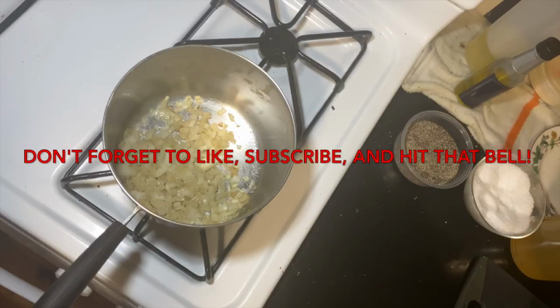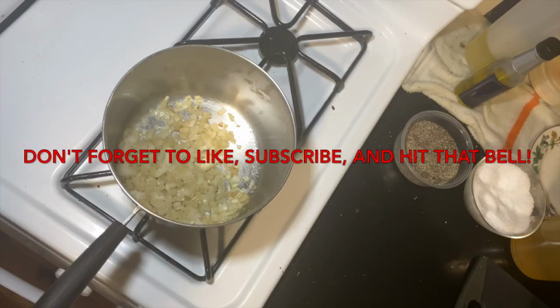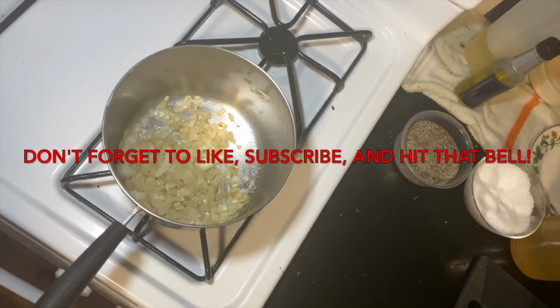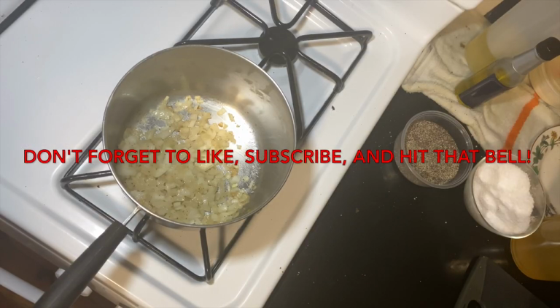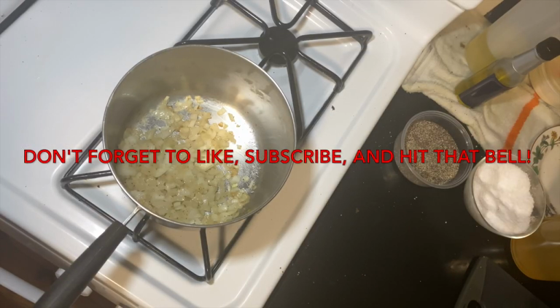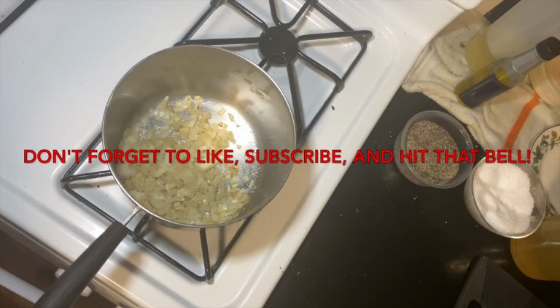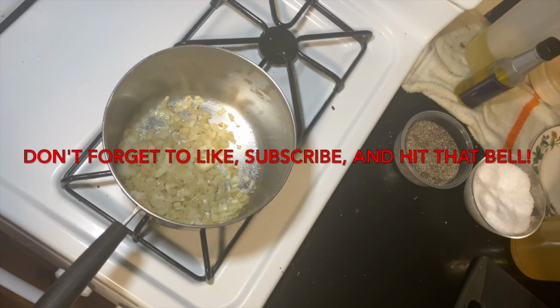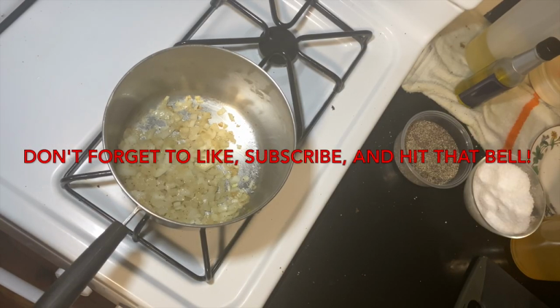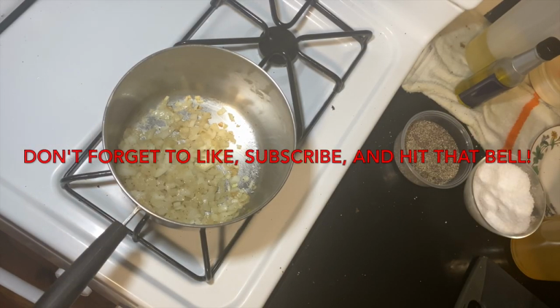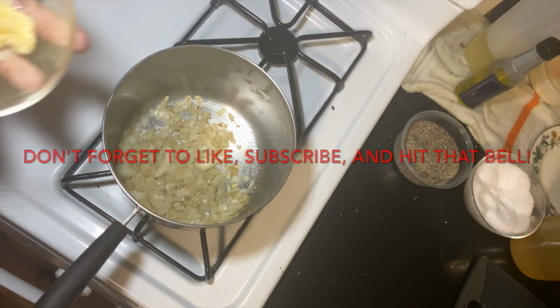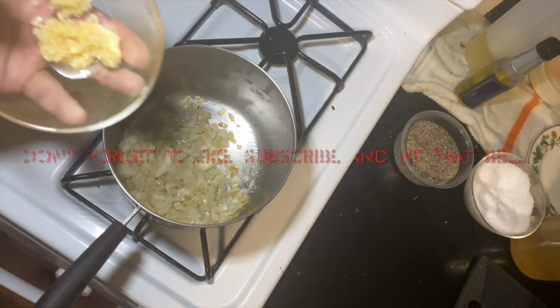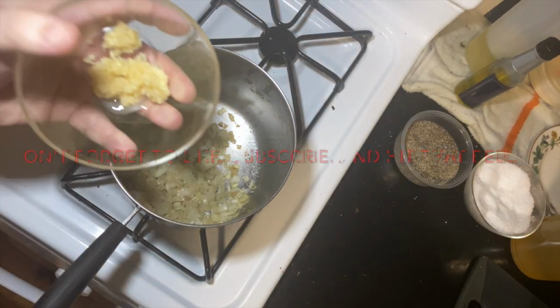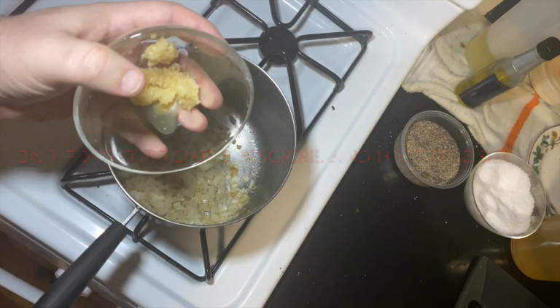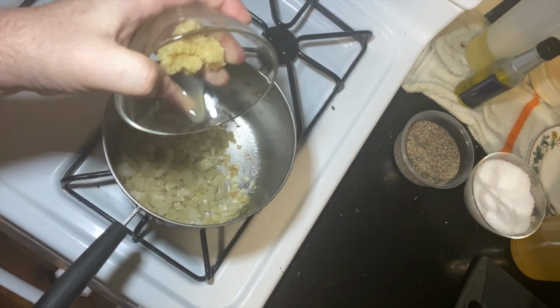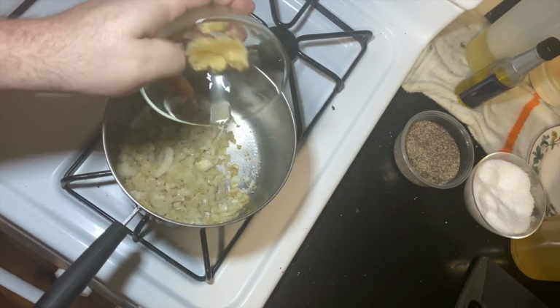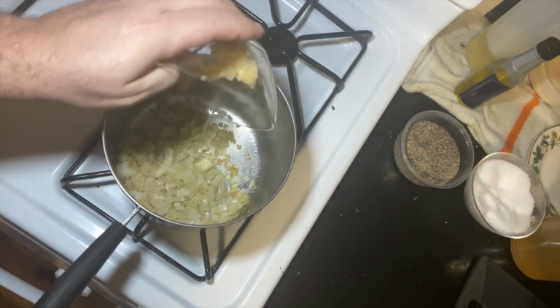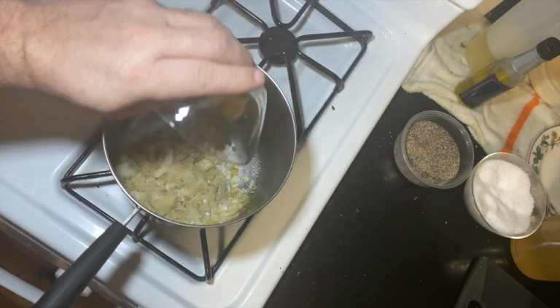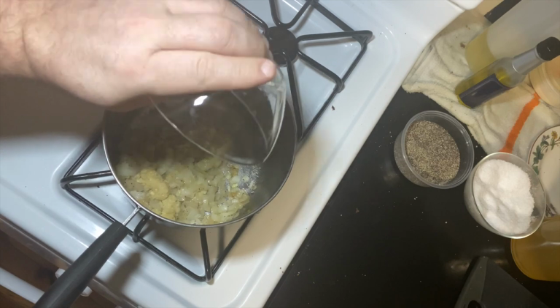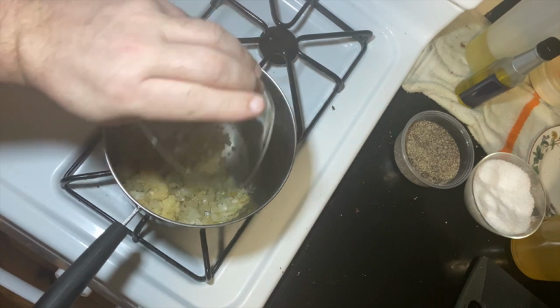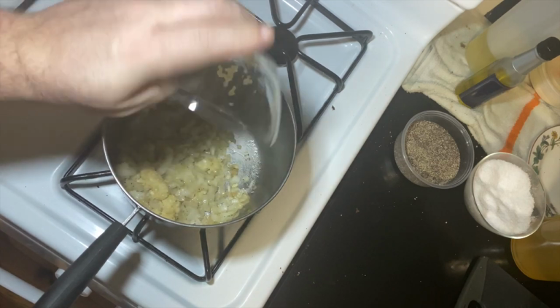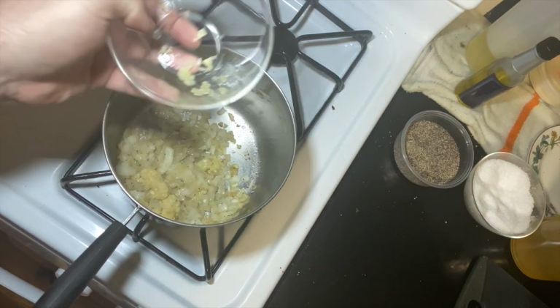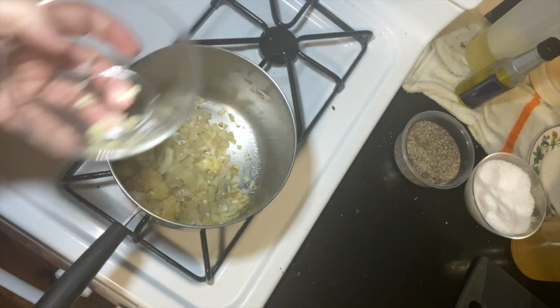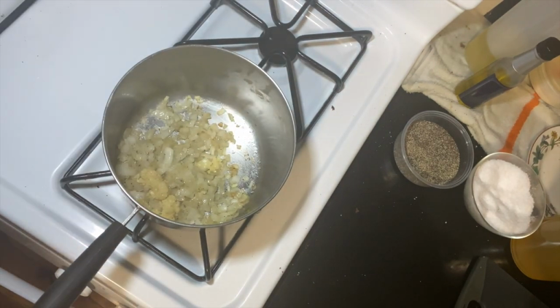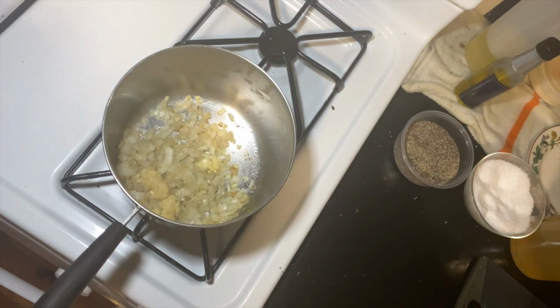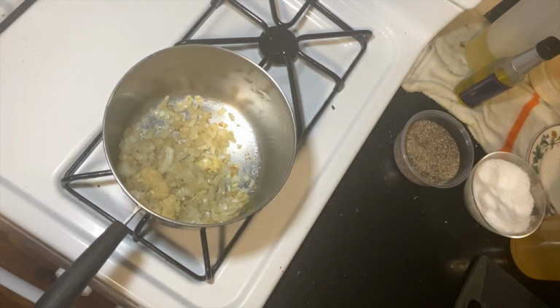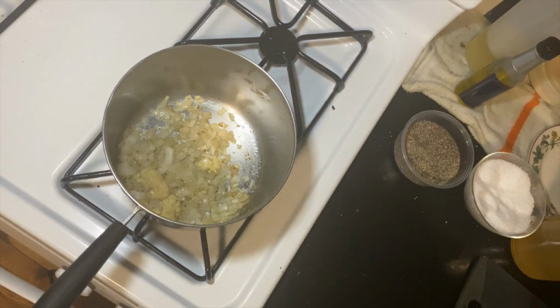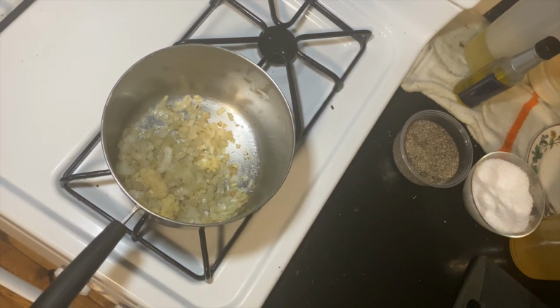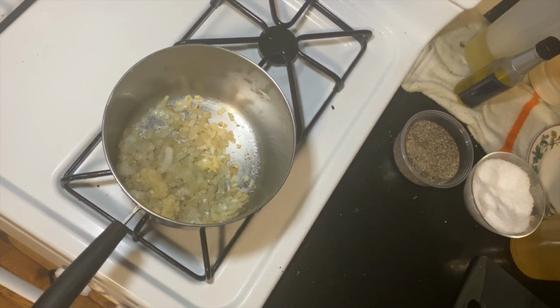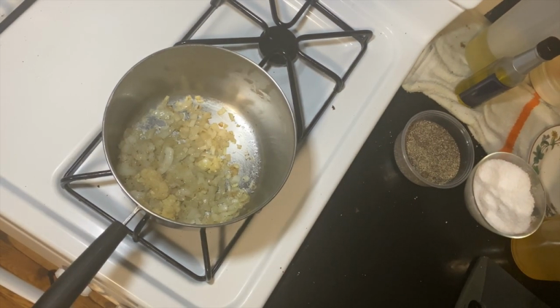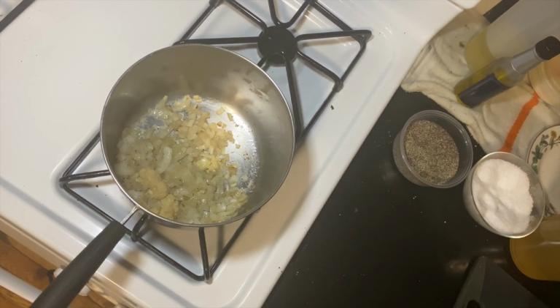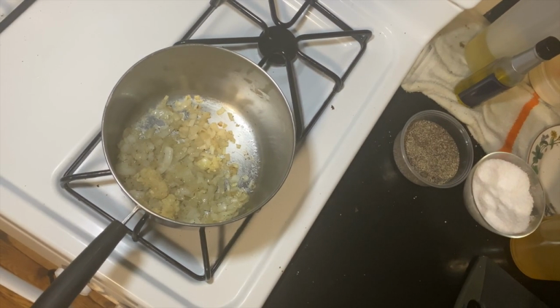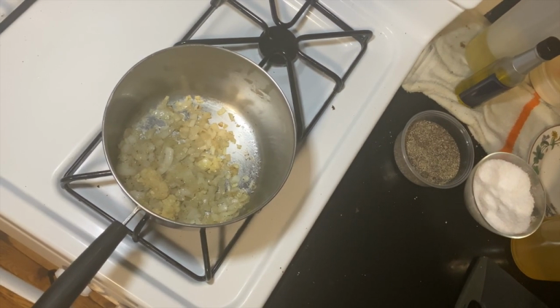Once our onions are nice and cooked down, we'll add some minced garlic — that's about two cloves.